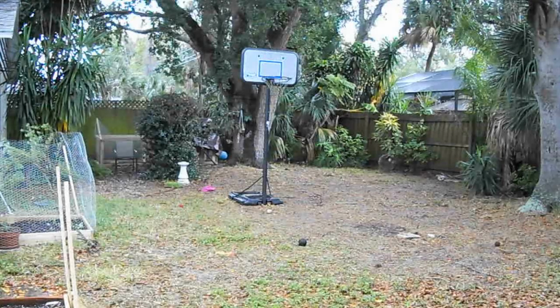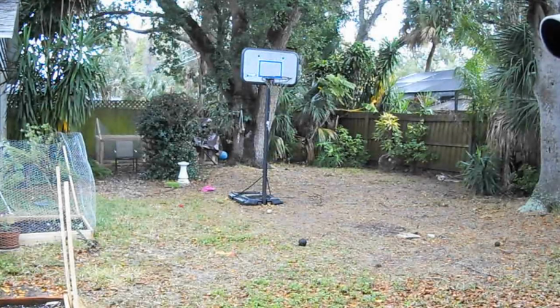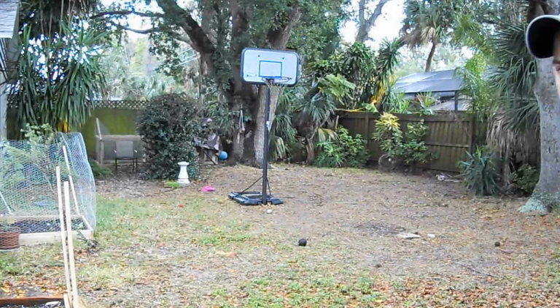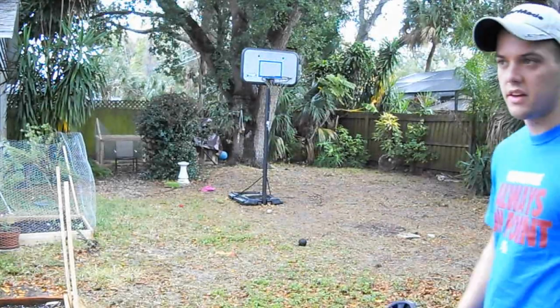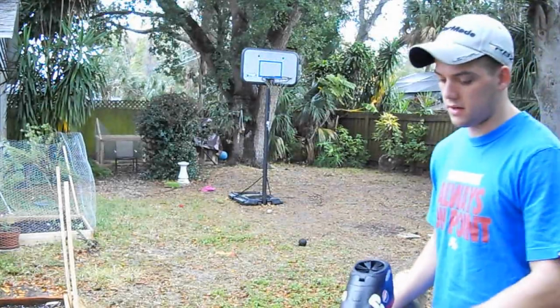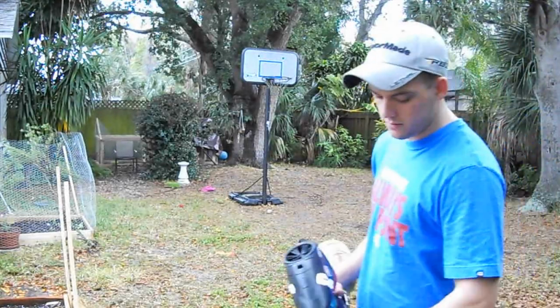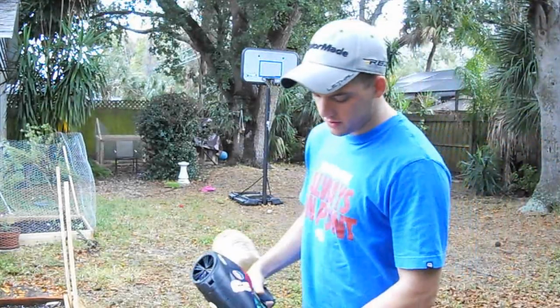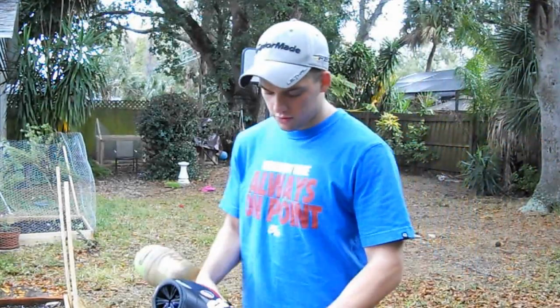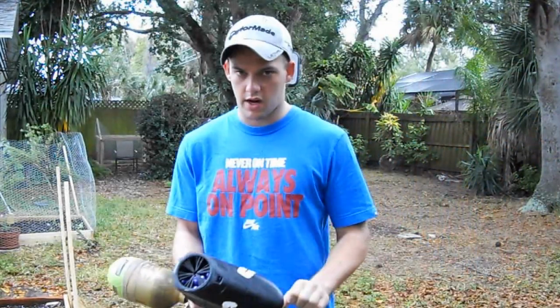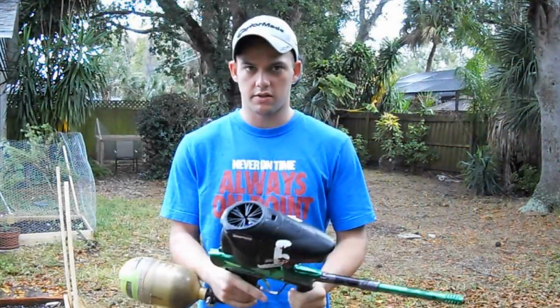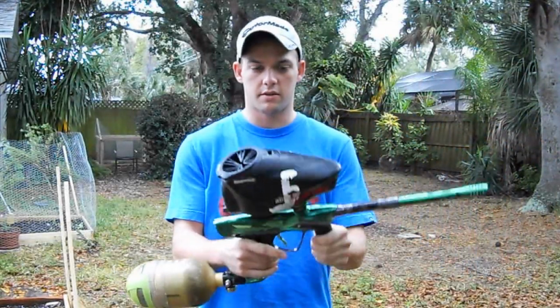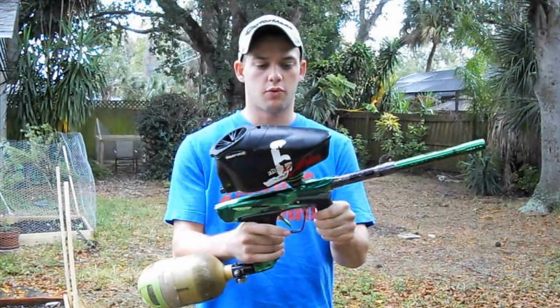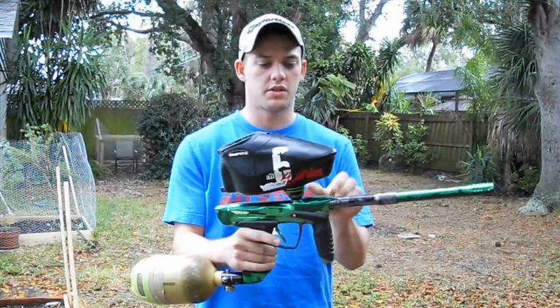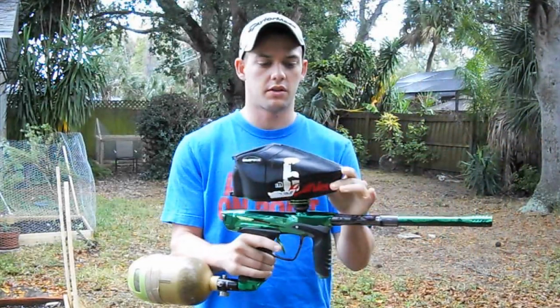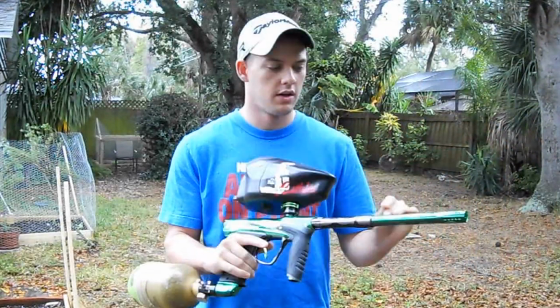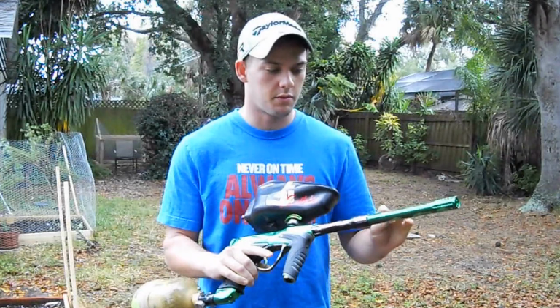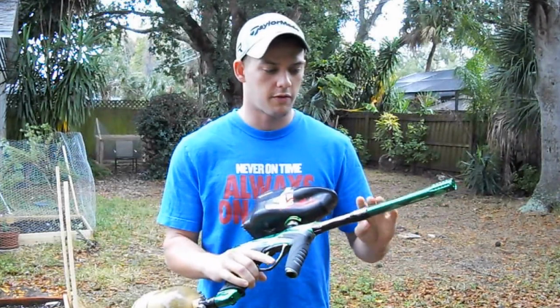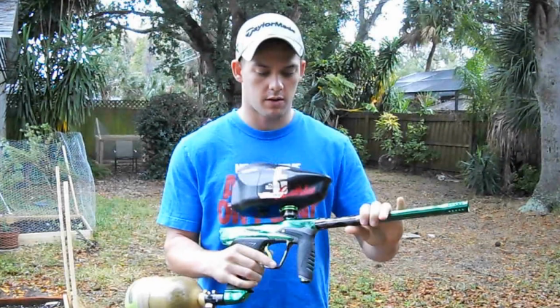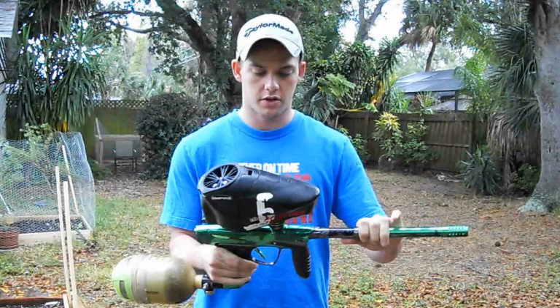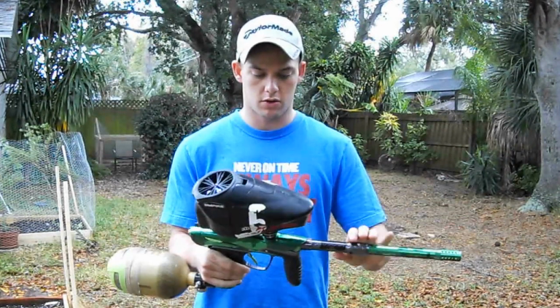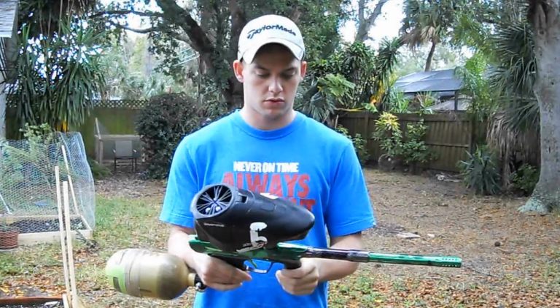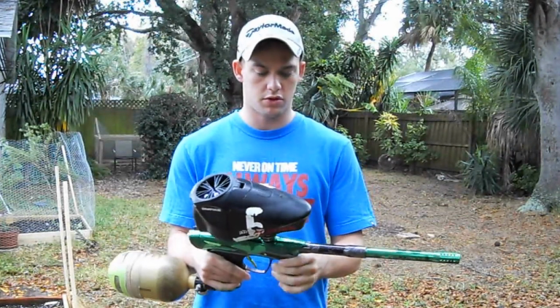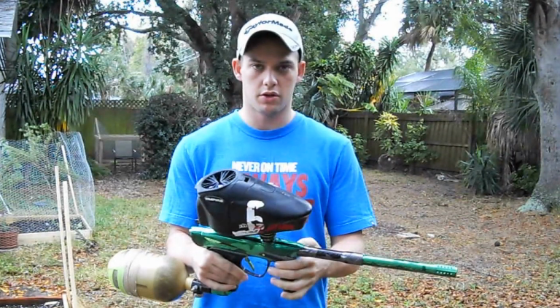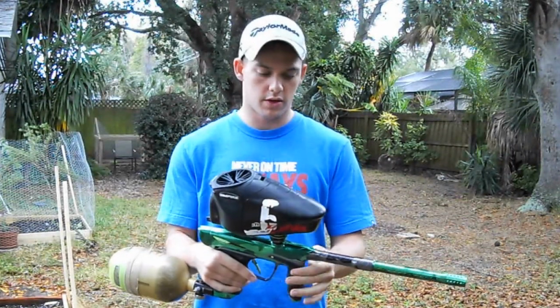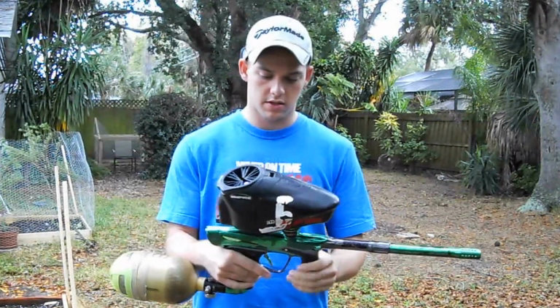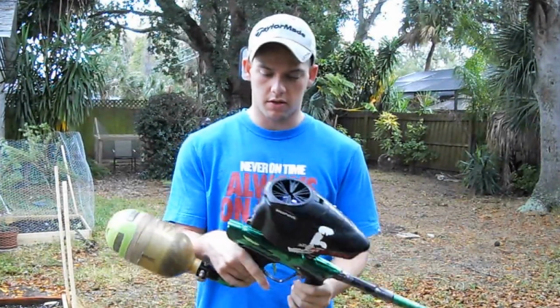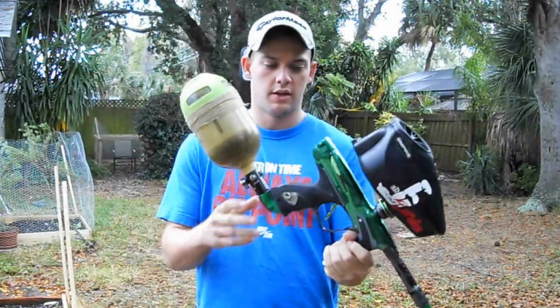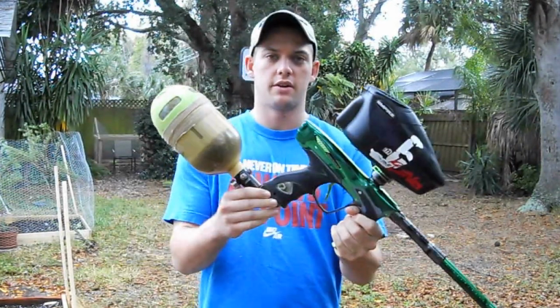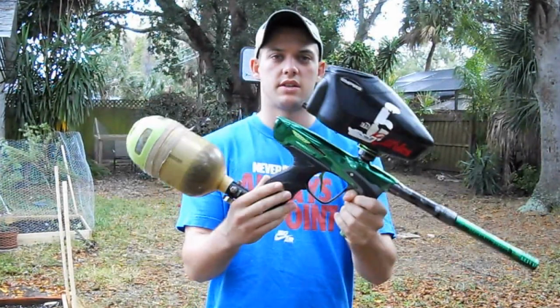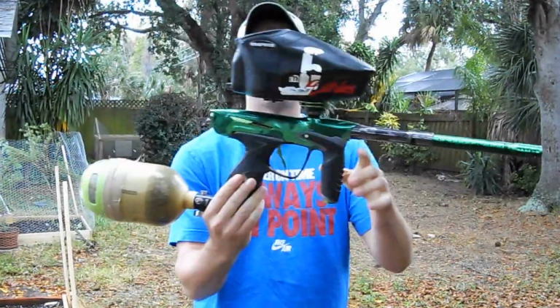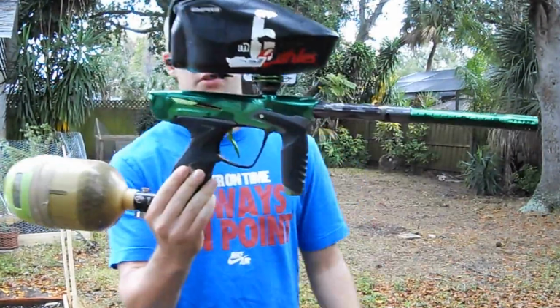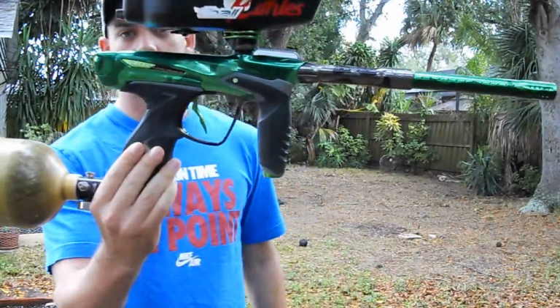Today I am doing the new Dye DM14. This will be my first time shooting, so it's as new to you as it is to me. Here it is — the Dye DM14.